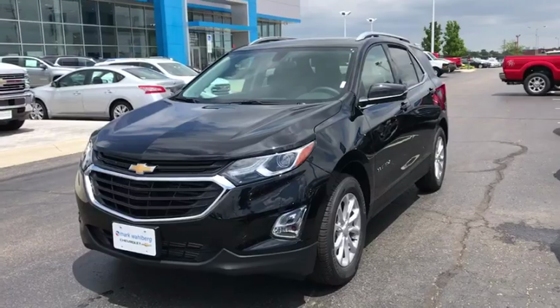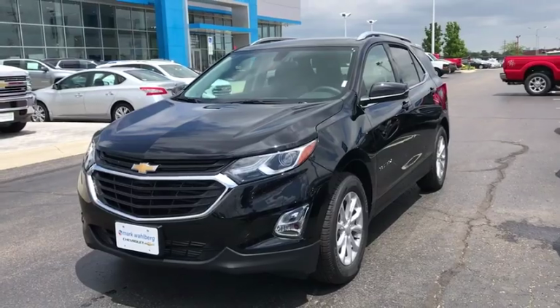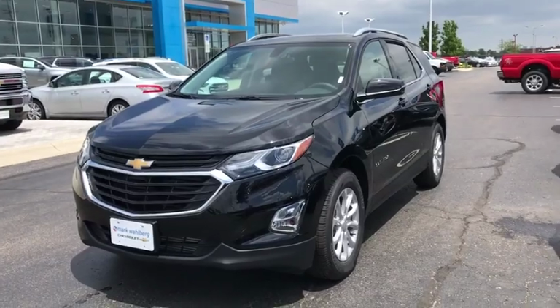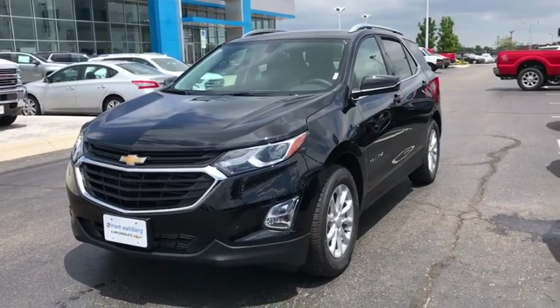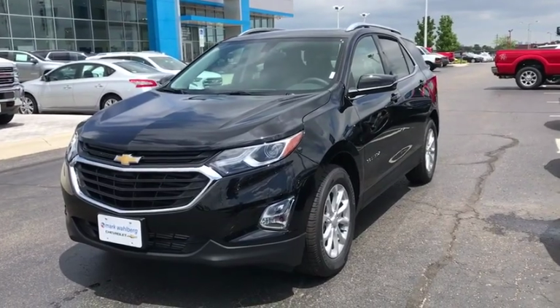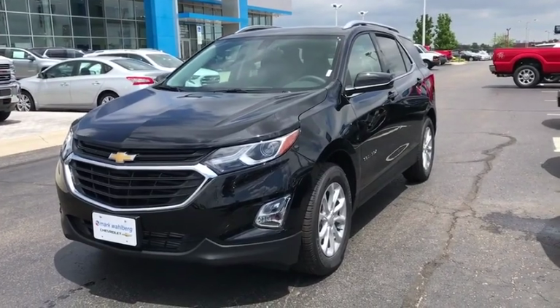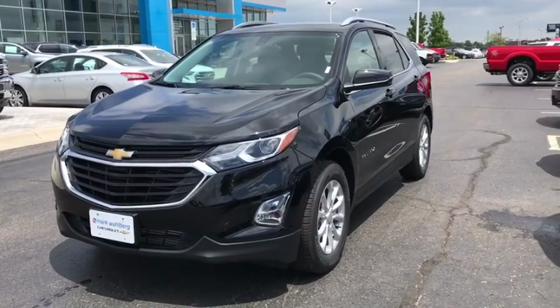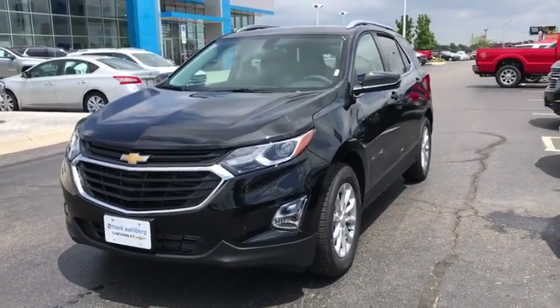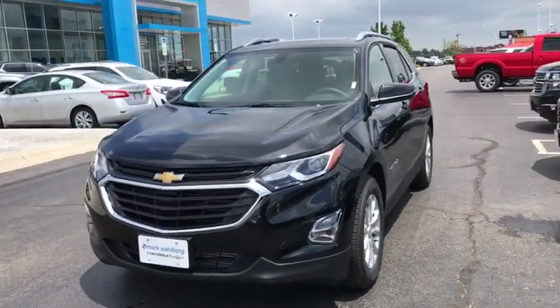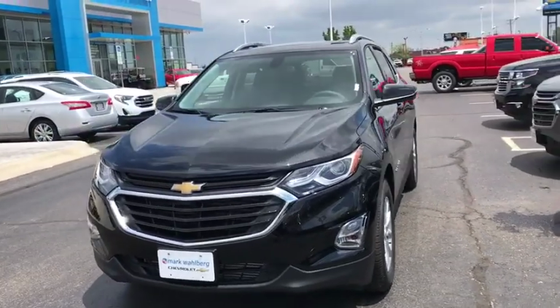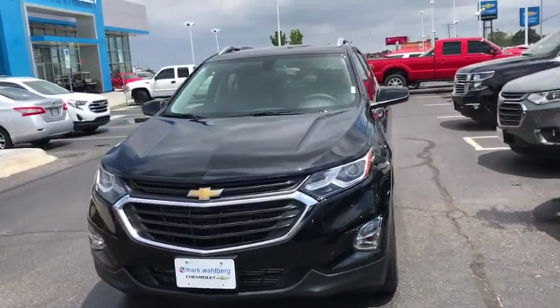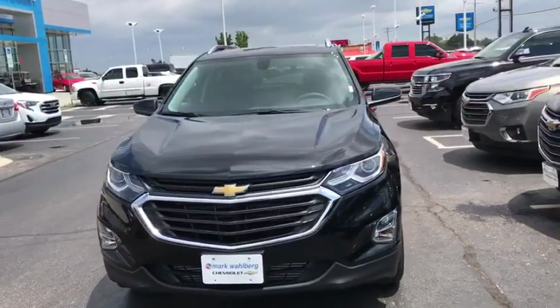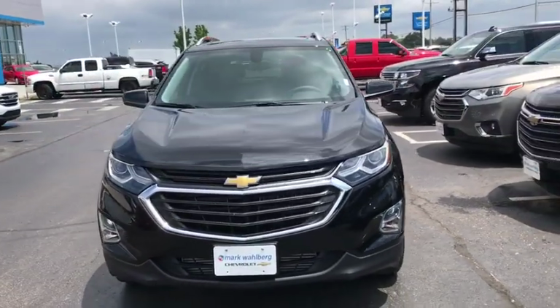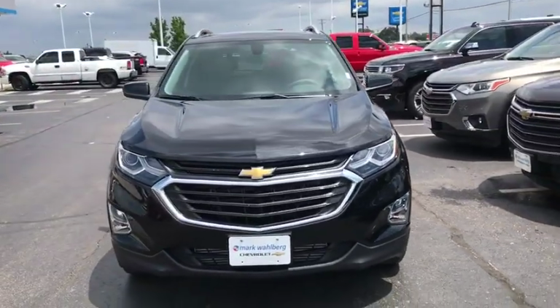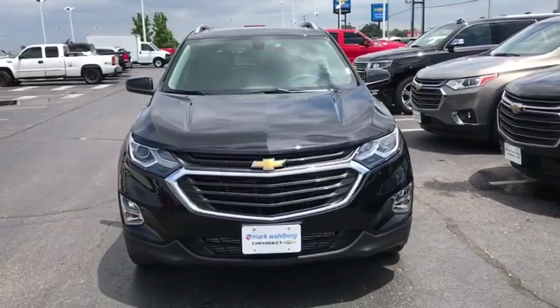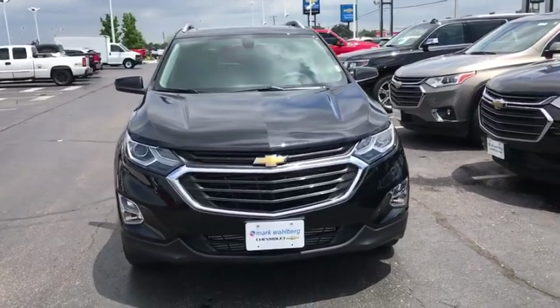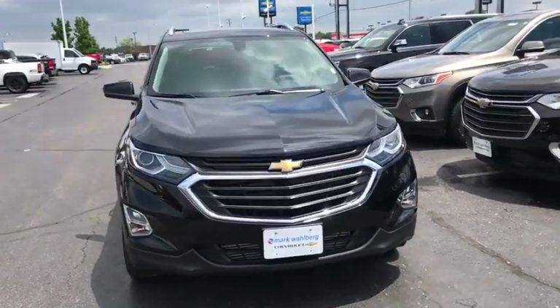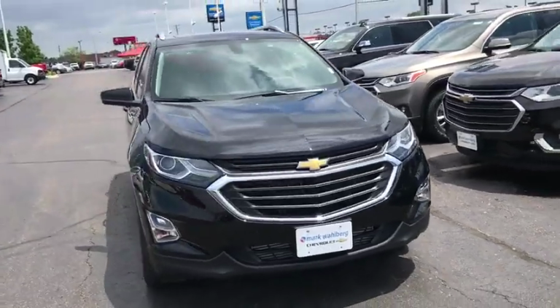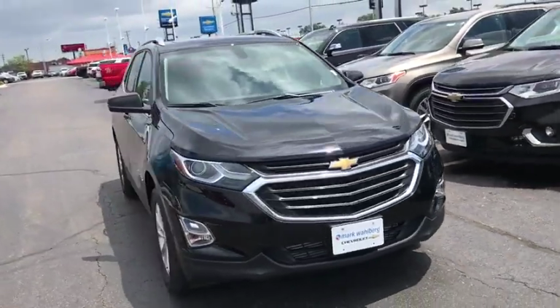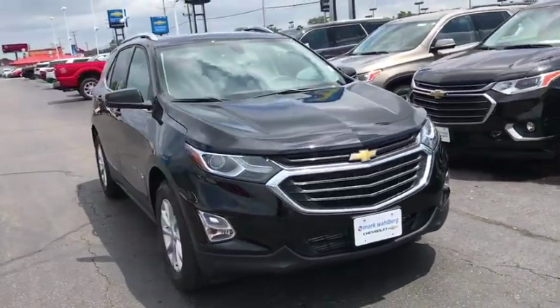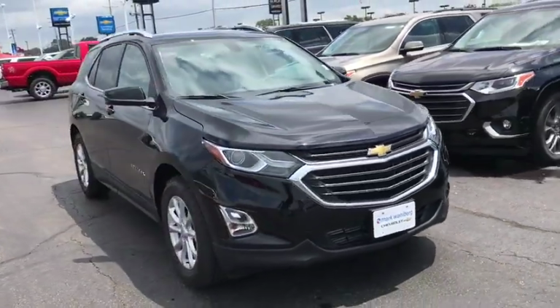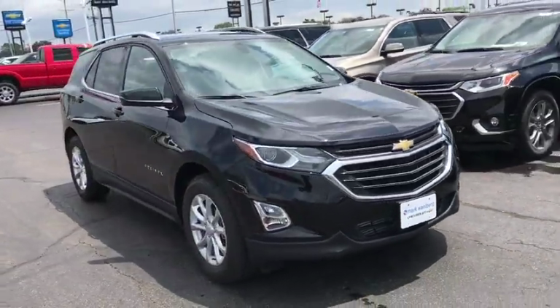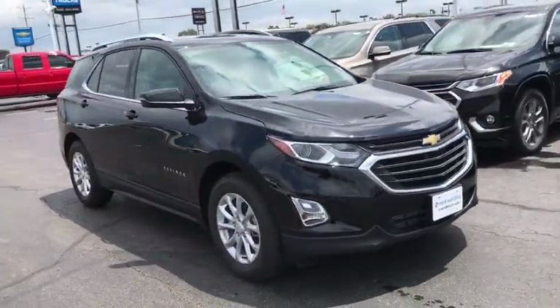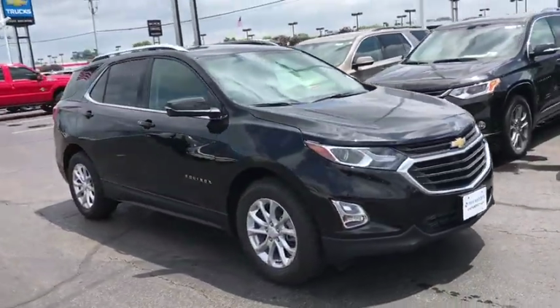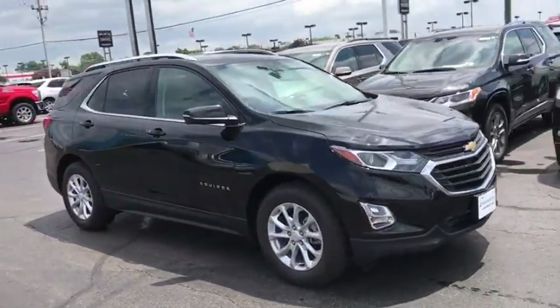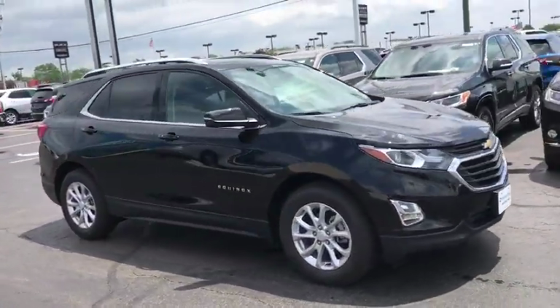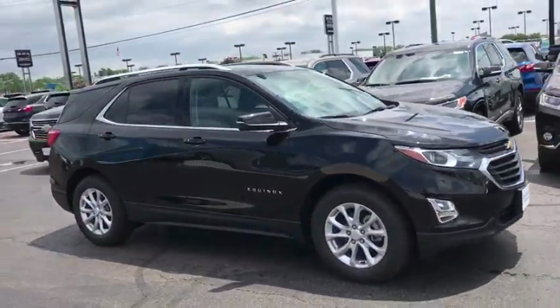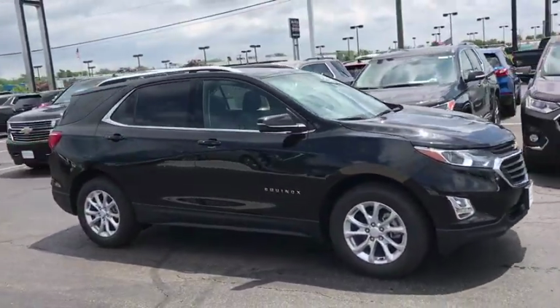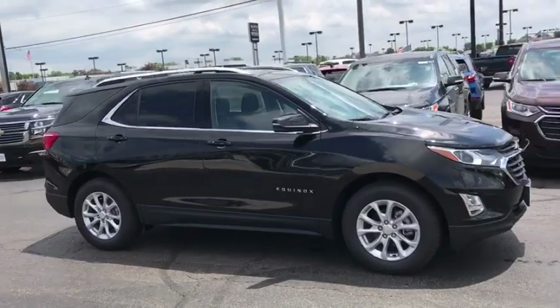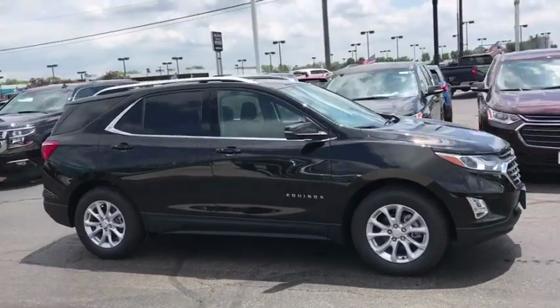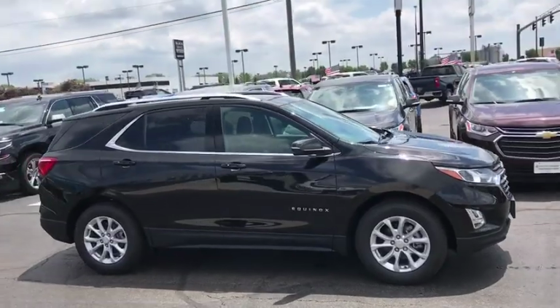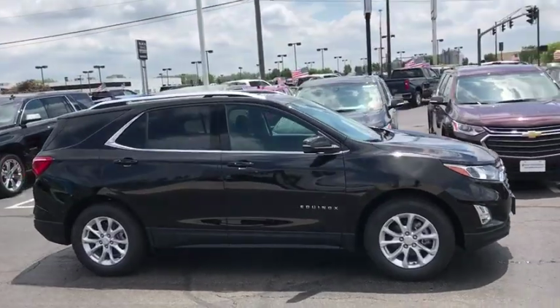2019 Chevrolet Equinox. Fuel efficiency, safety, and value equals the Chevy Equinox. This vehicle has less than 100 miles. Here are some of this vehicle's great options.